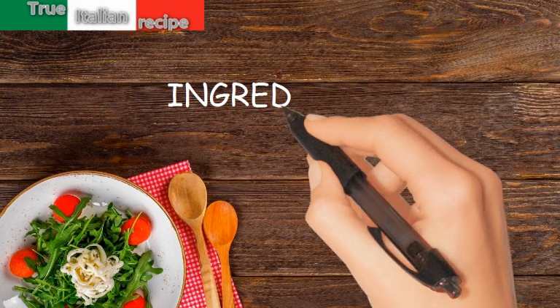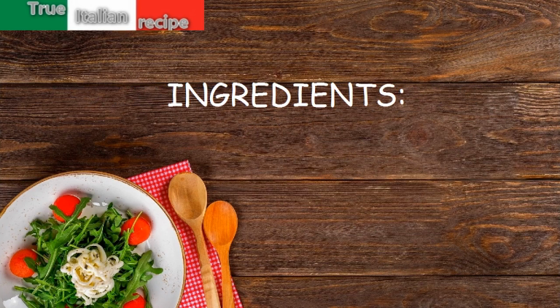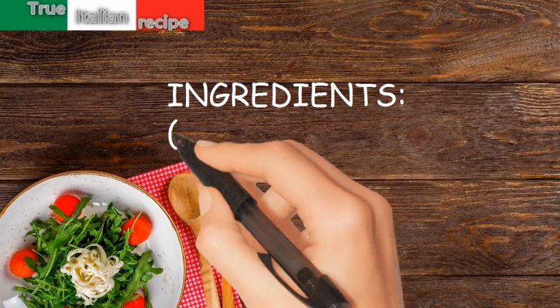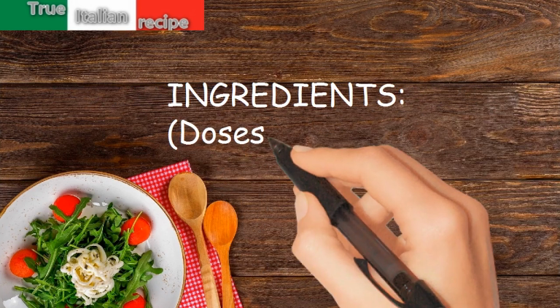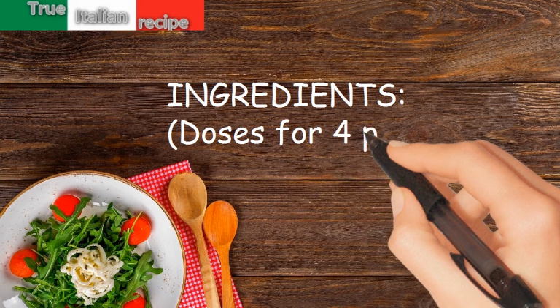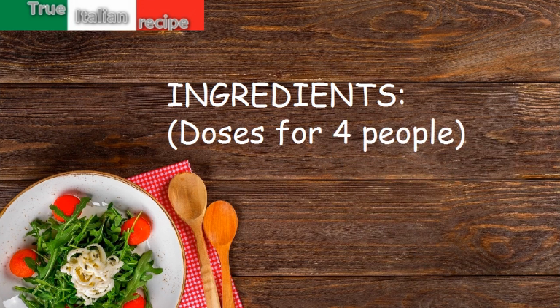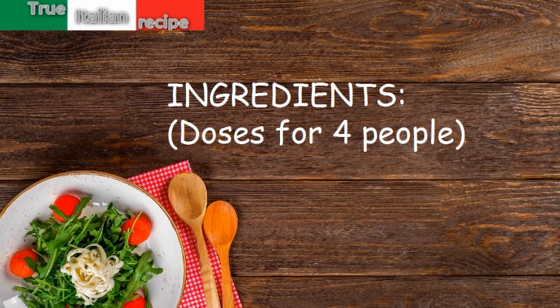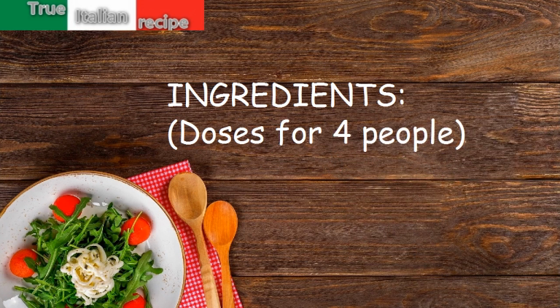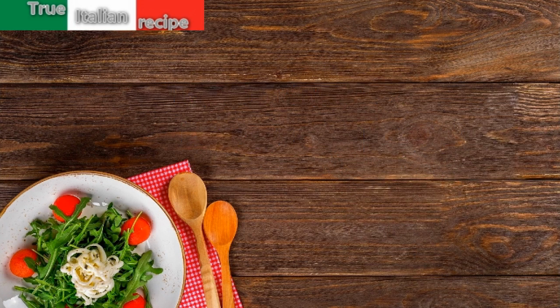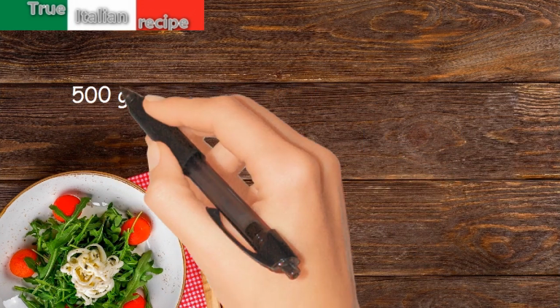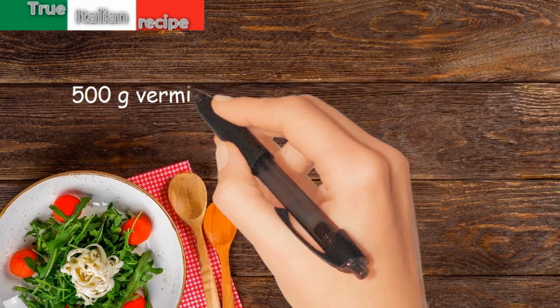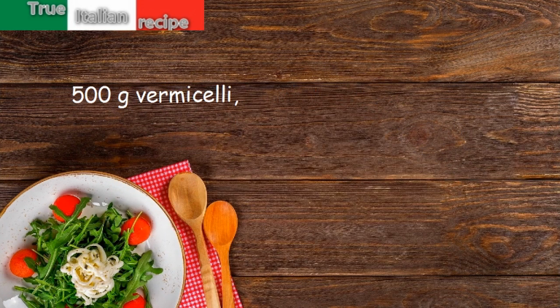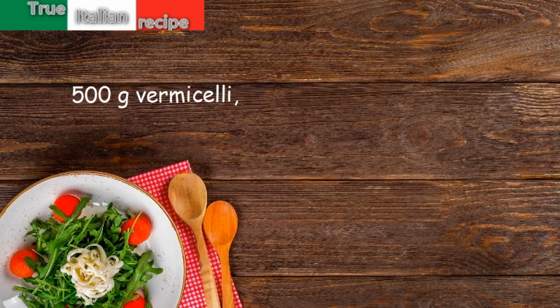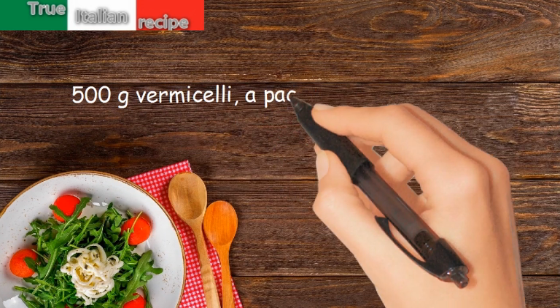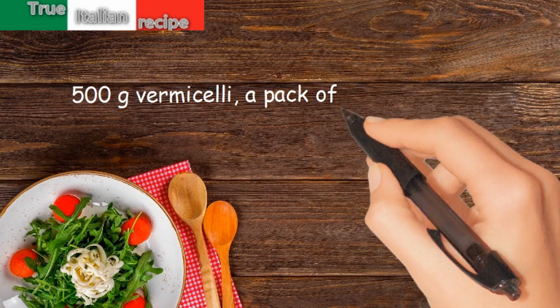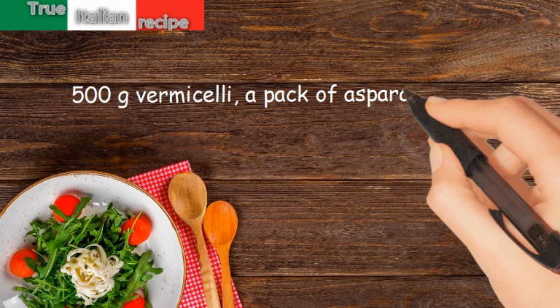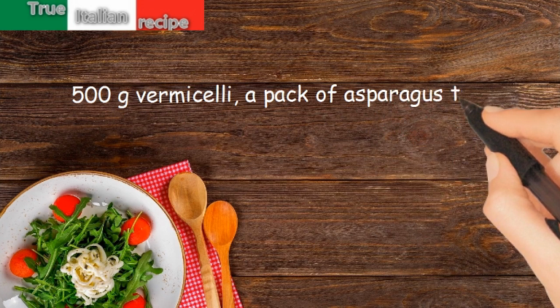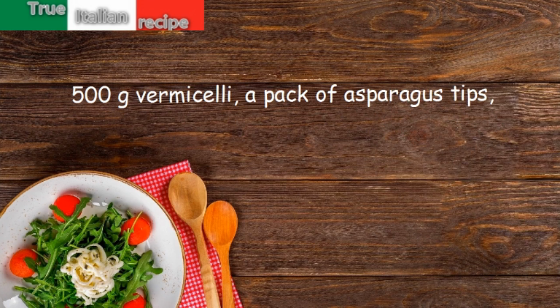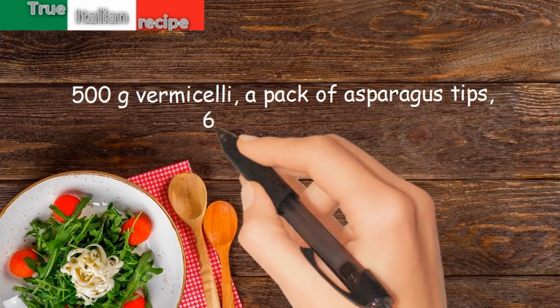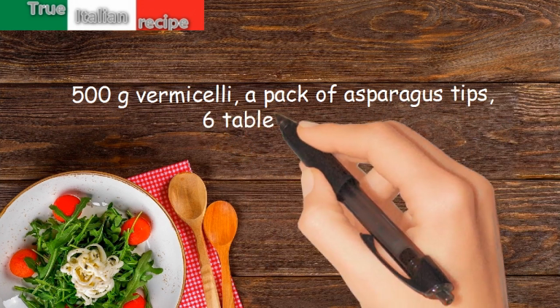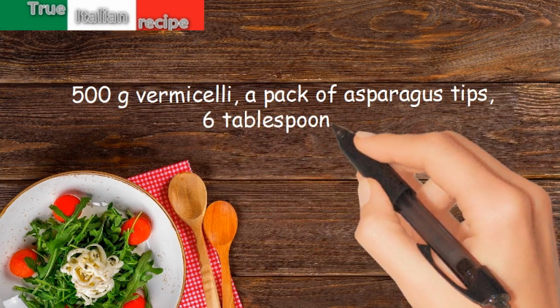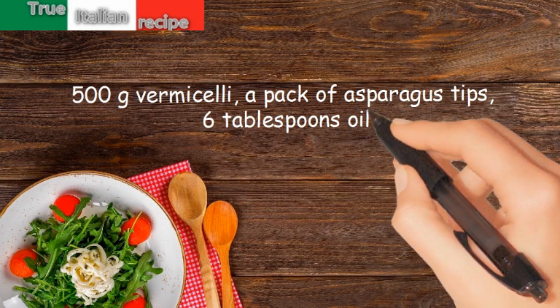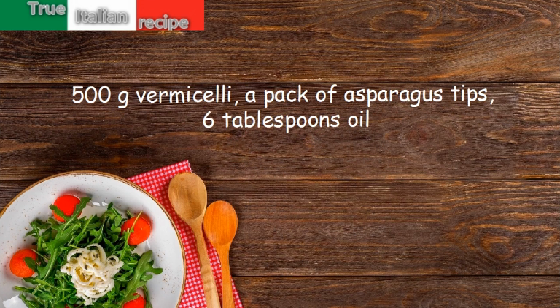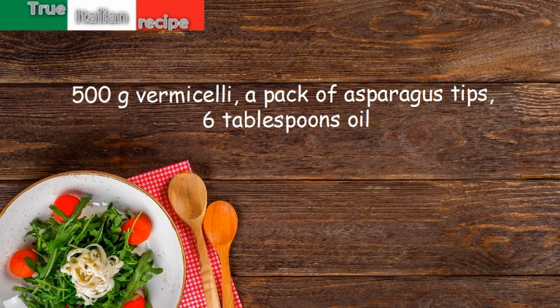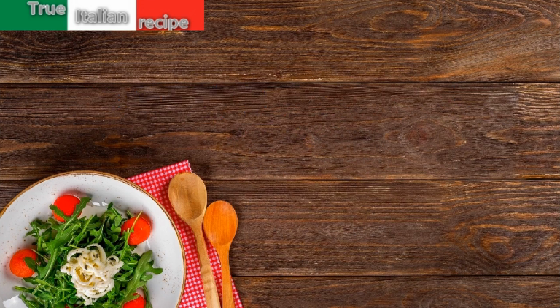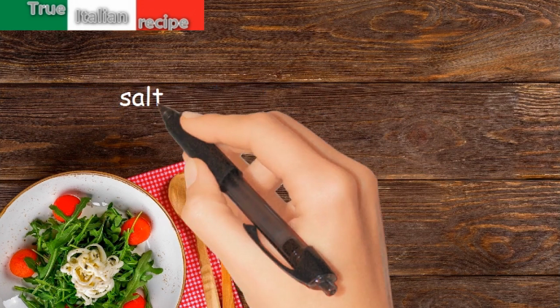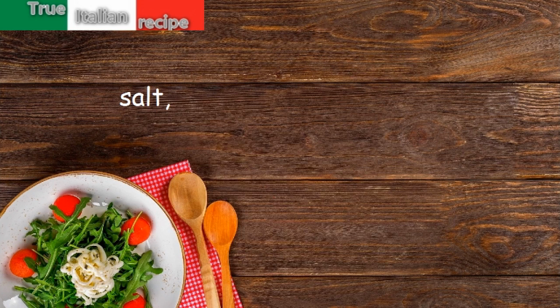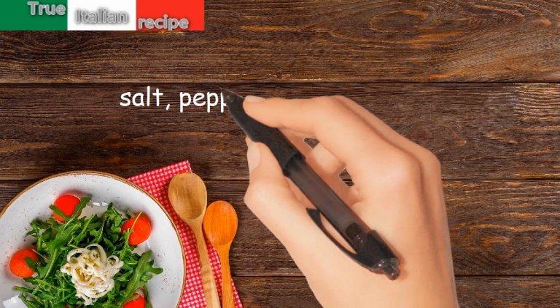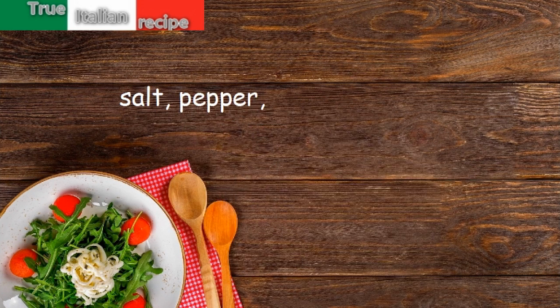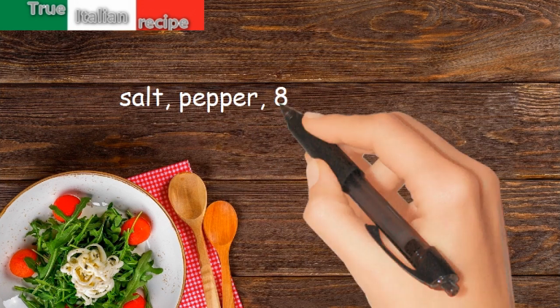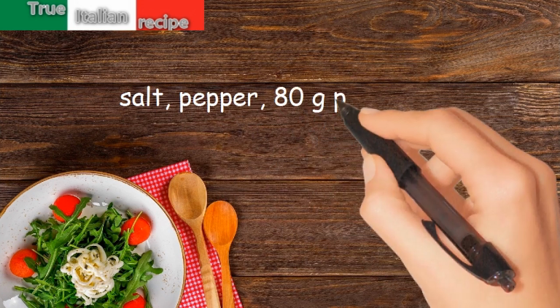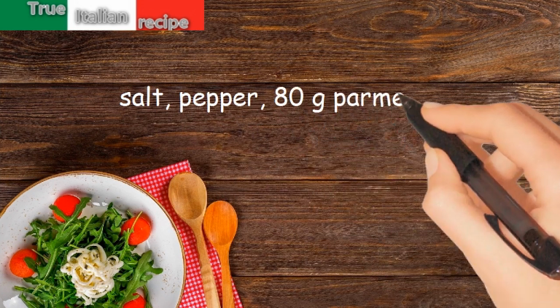Ingredients. Doses for 4 people: 500 grams vermicelli, a pack of asparagus tips, 6 tablespoons oil, salt, pepper, 80 grams parmesan.